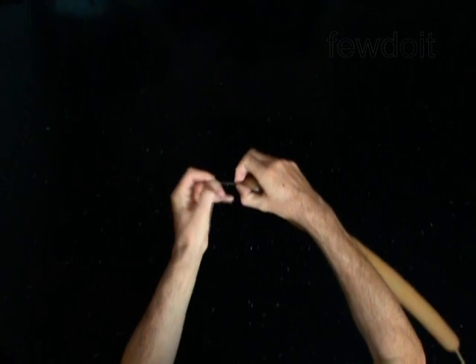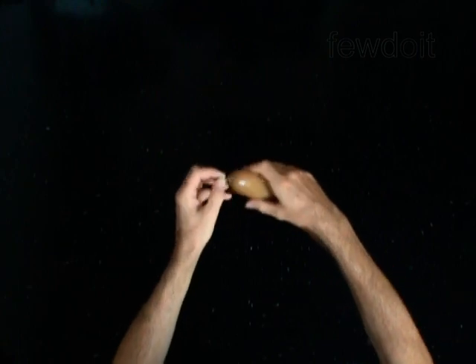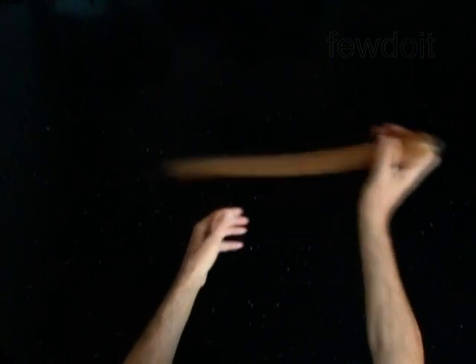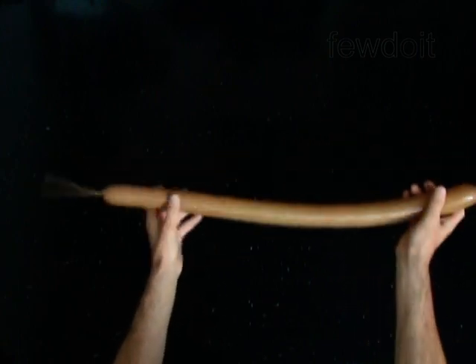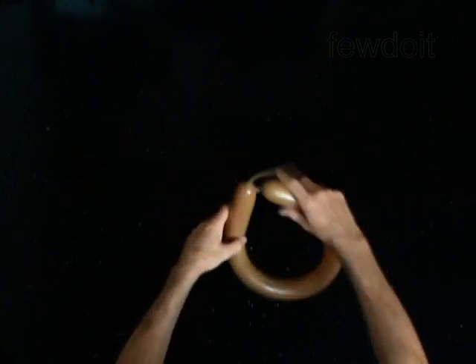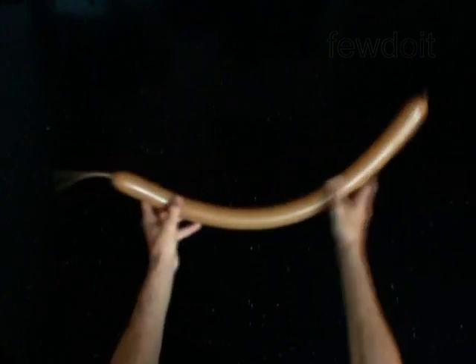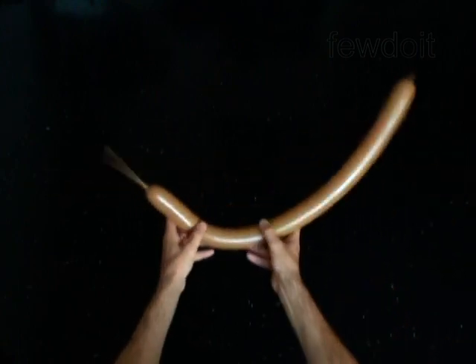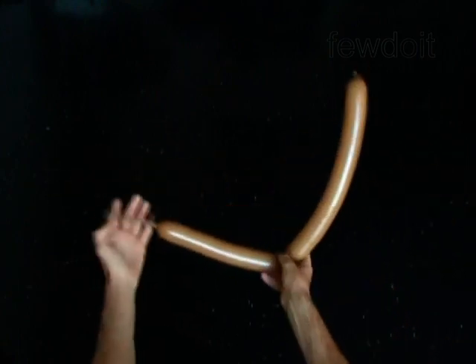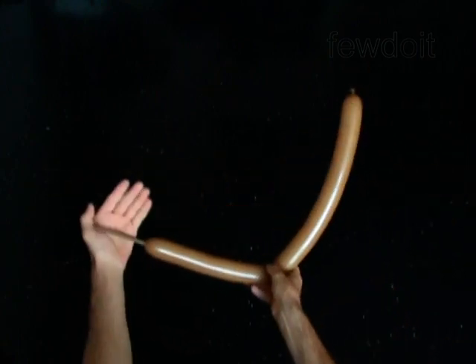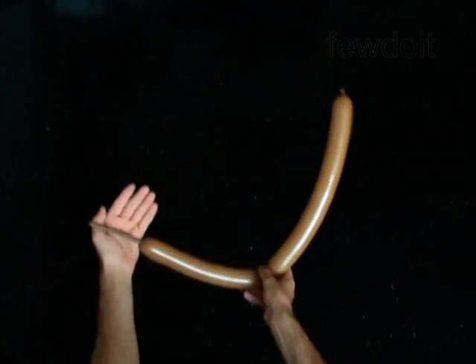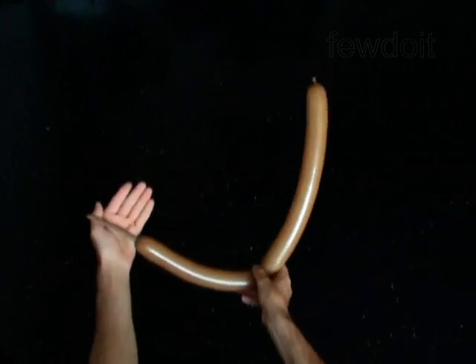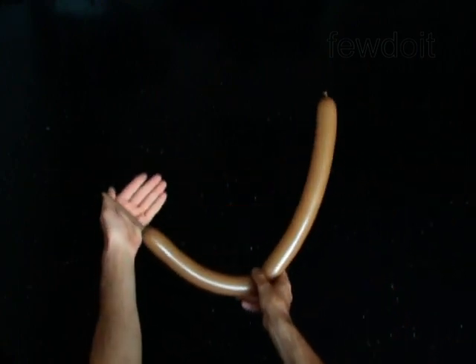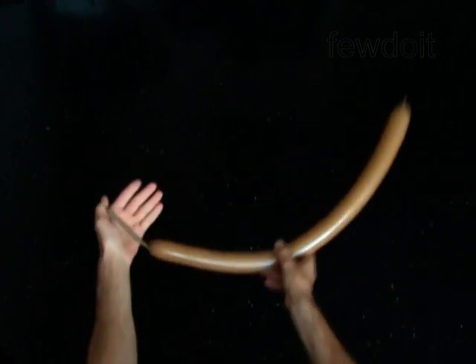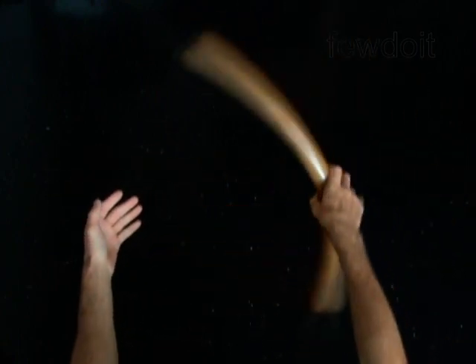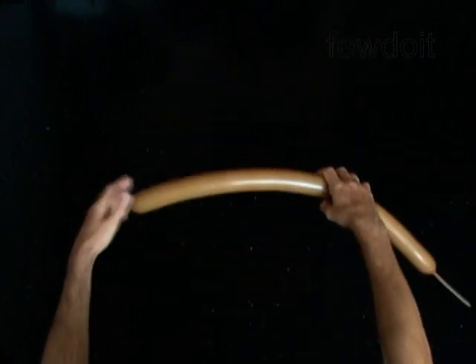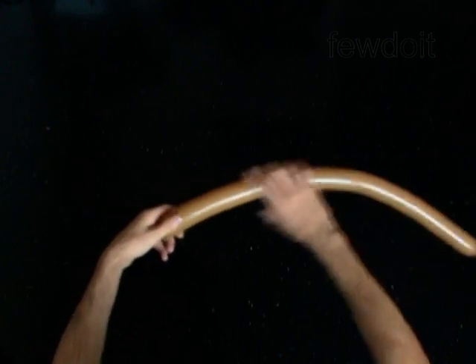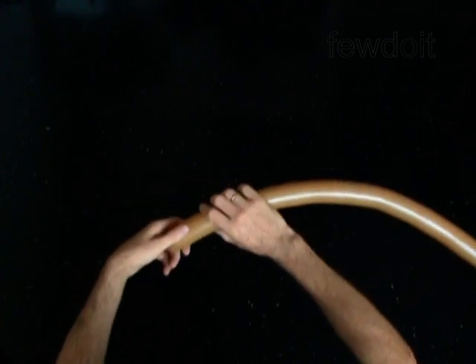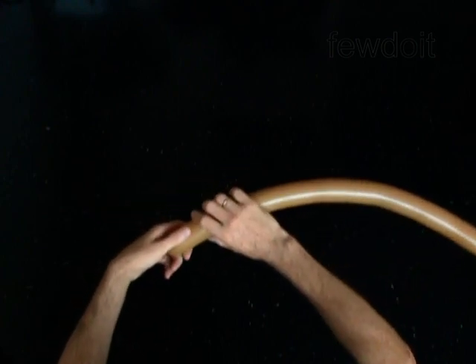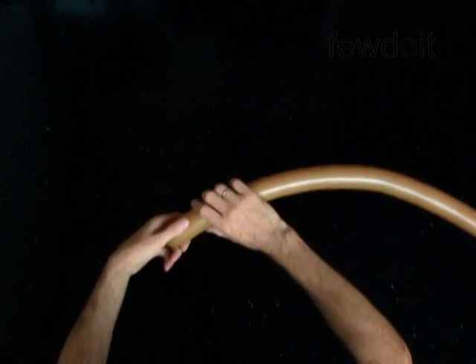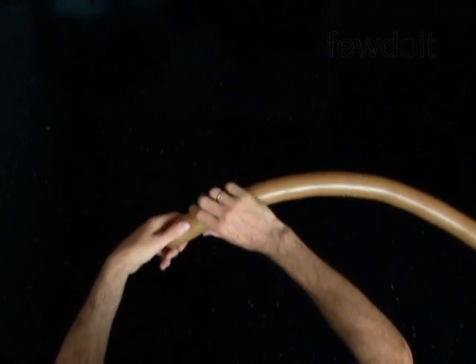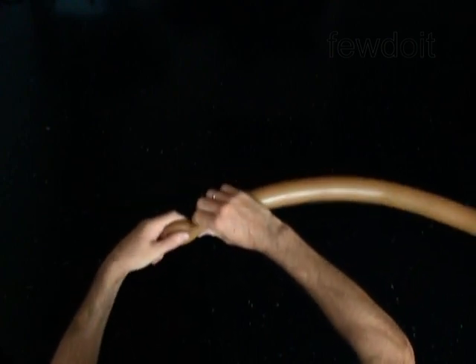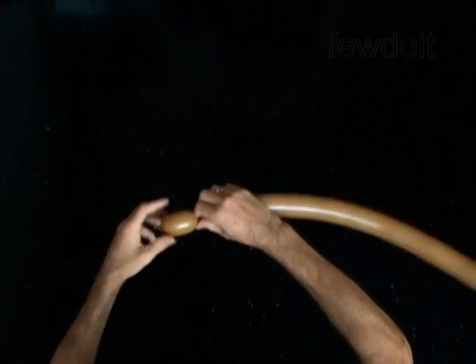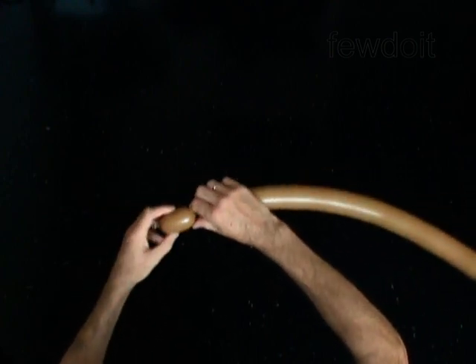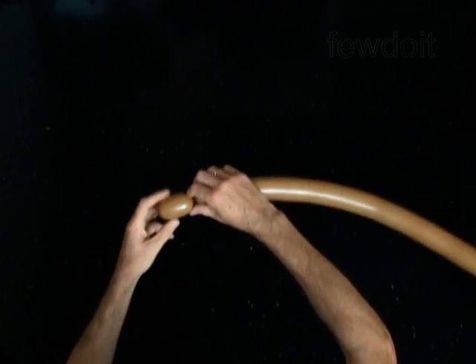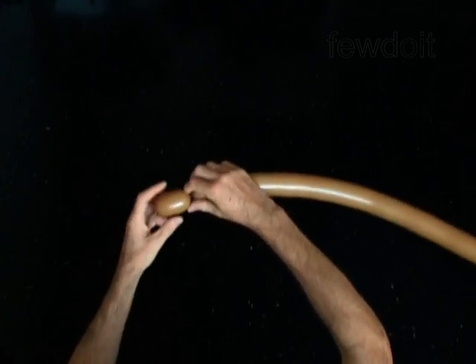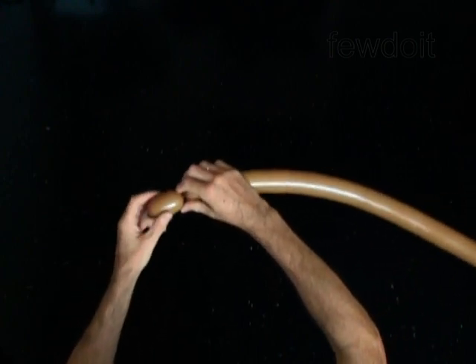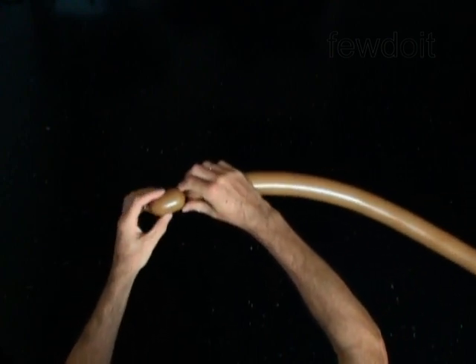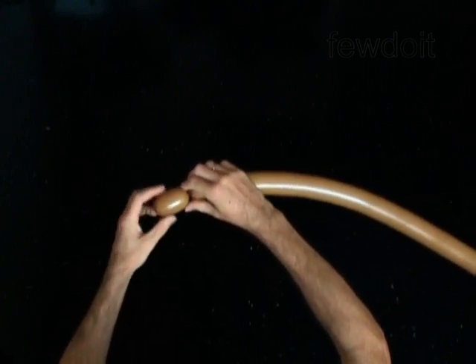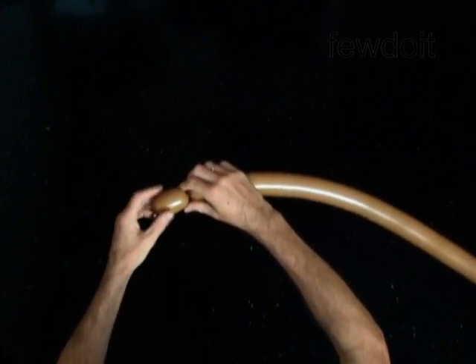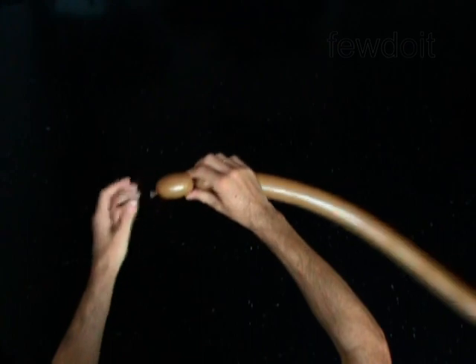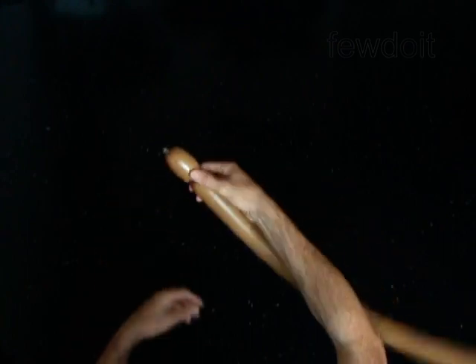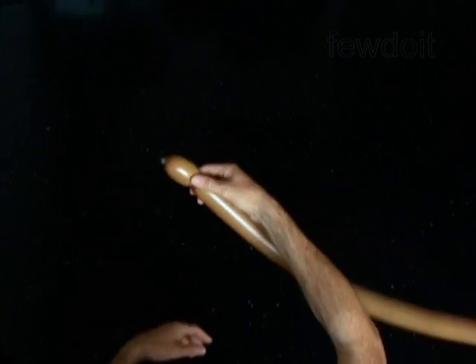The first bubble you twist to make the head. Twist the first 2 inch bubble. The next 4 bubbles you twist to make the arms.